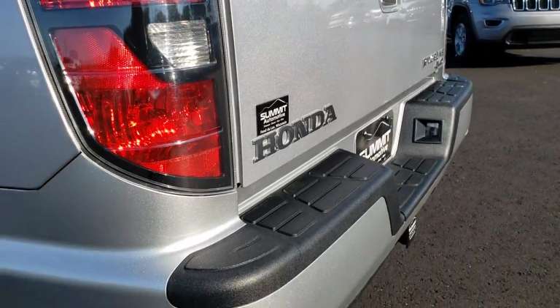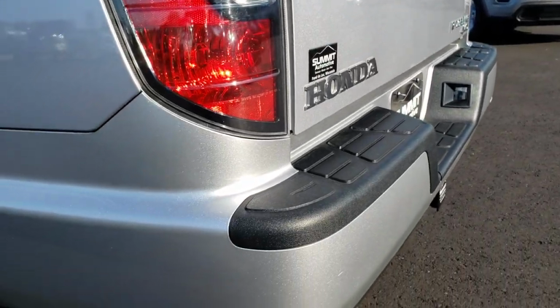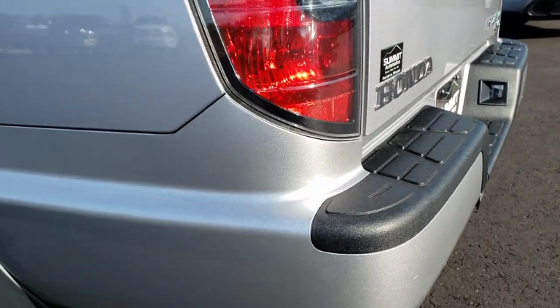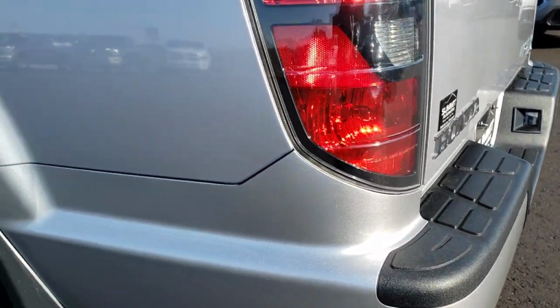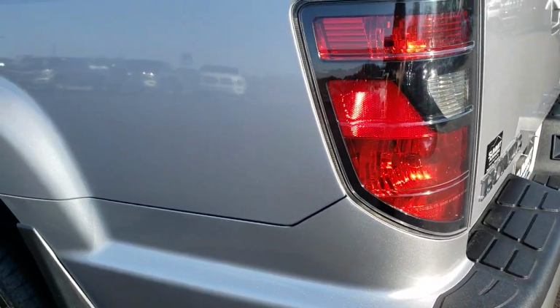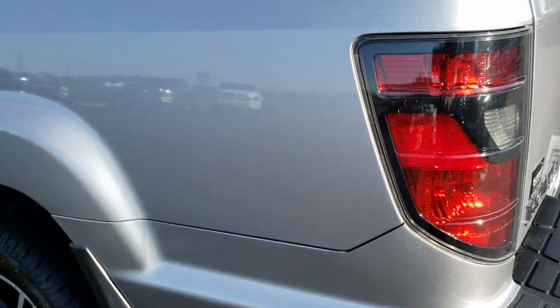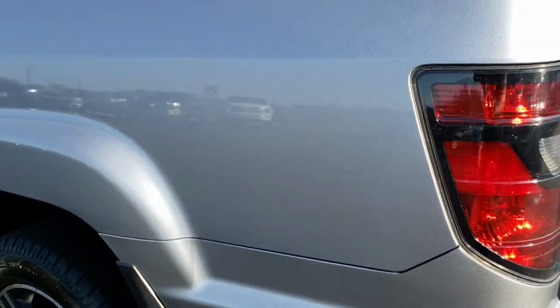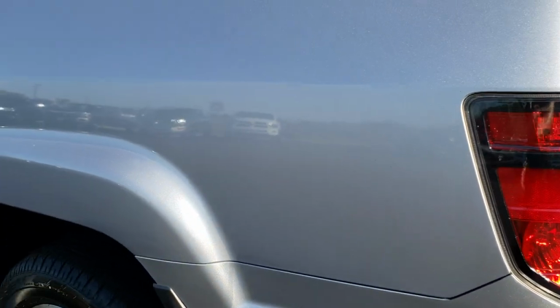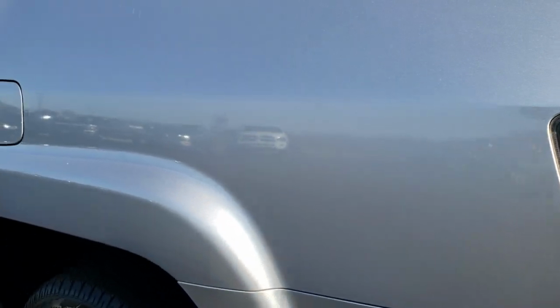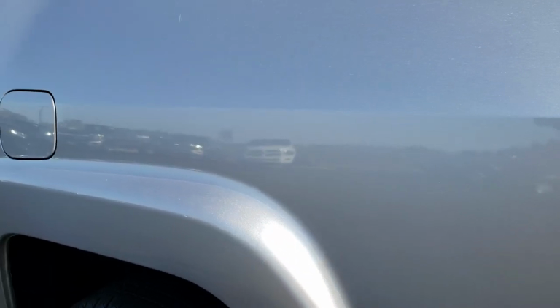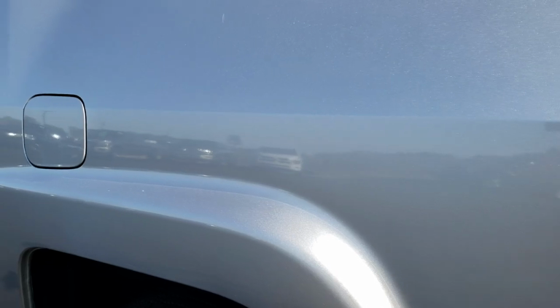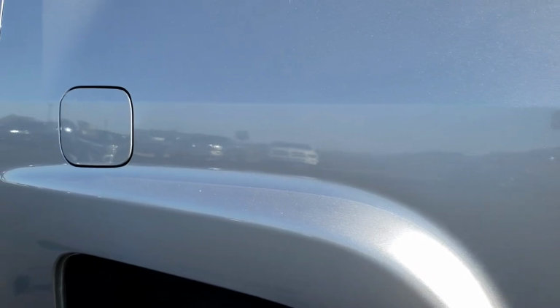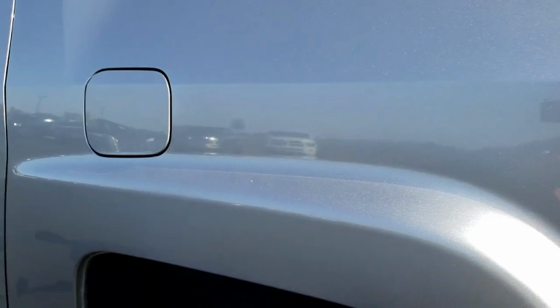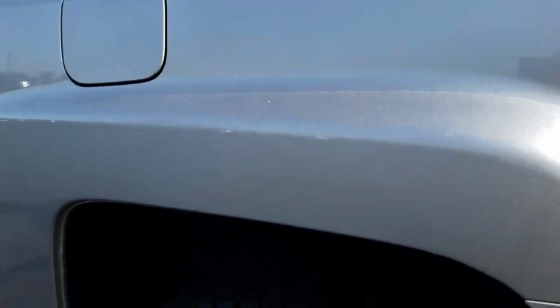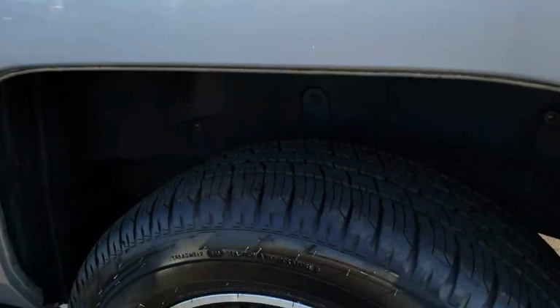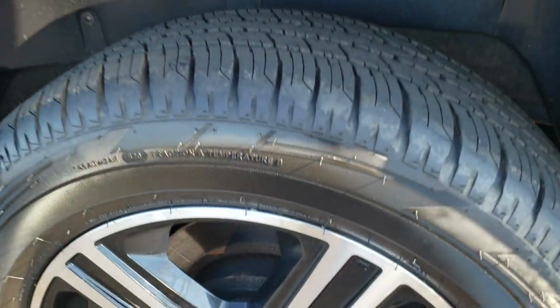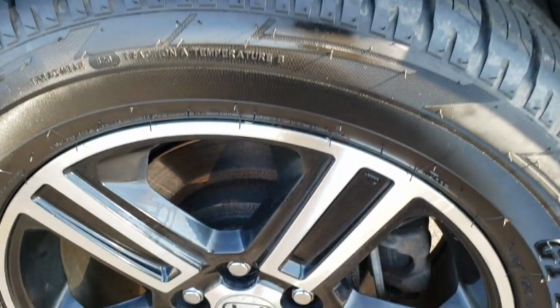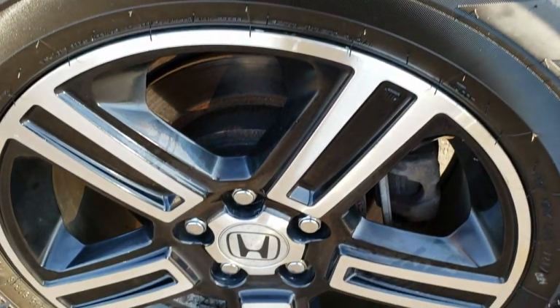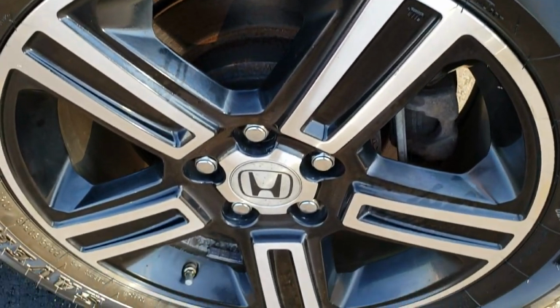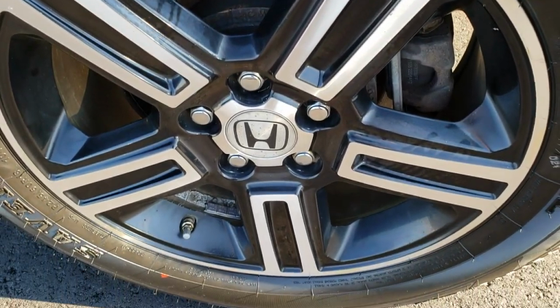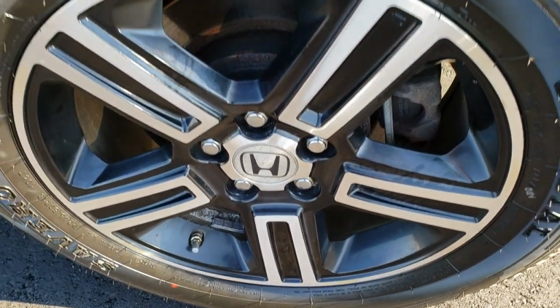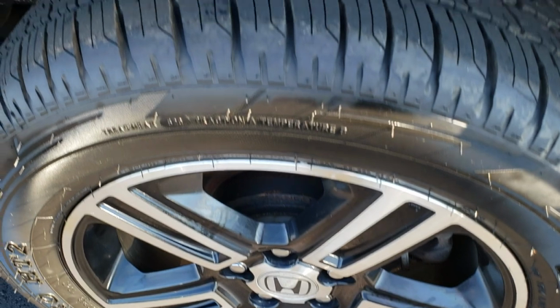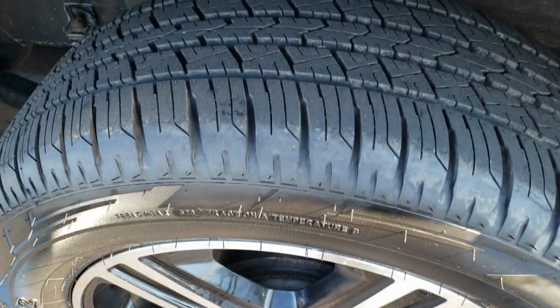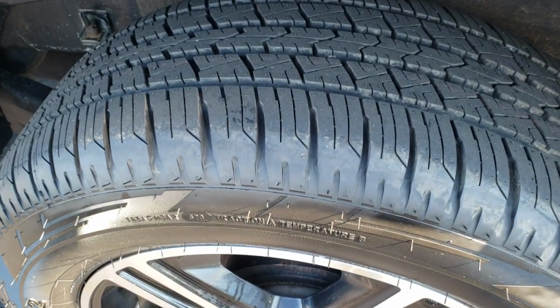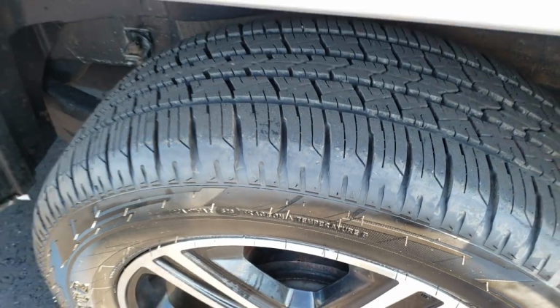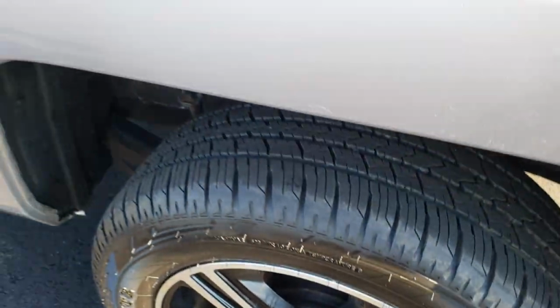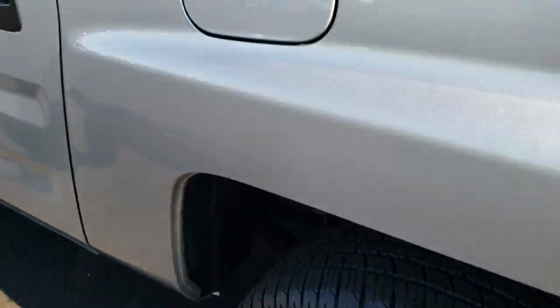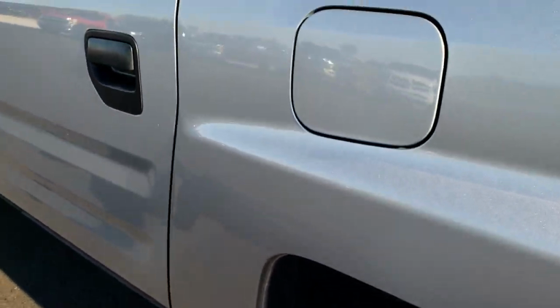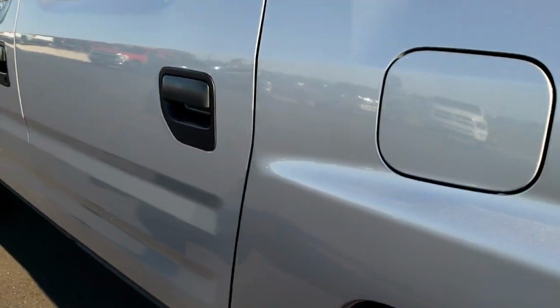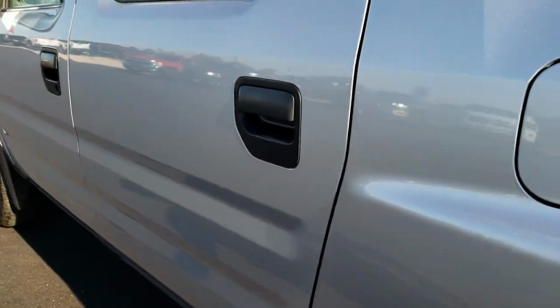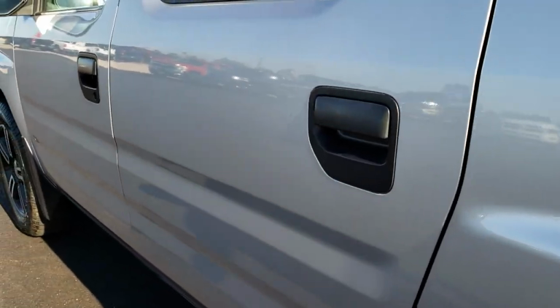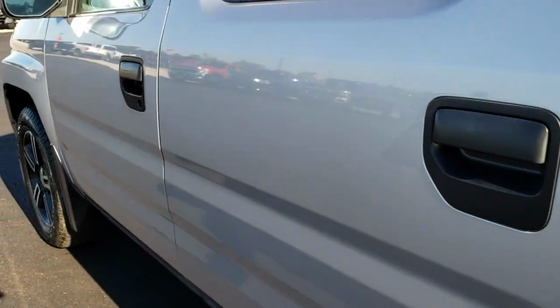Down this side of the truck is just as clean as the passenger side. For full disclosure, this back rim is in nice condition as well, and that tire is brand new too. Very clean down this side.